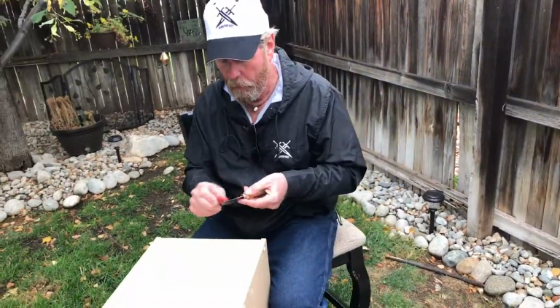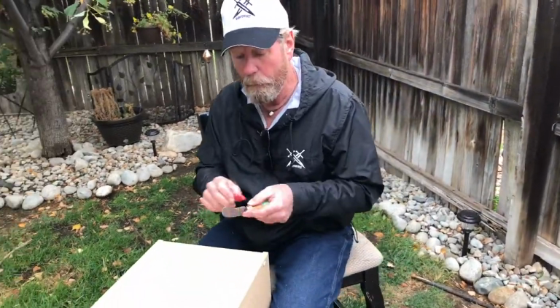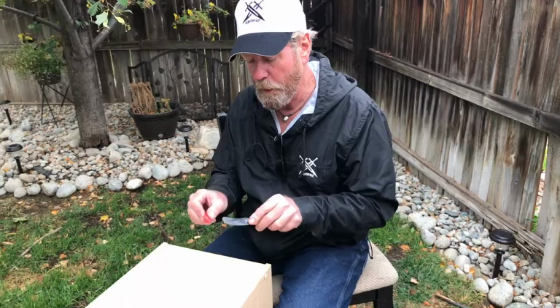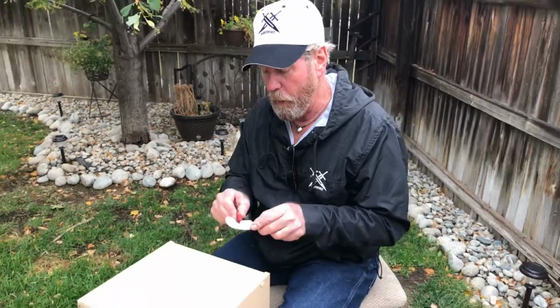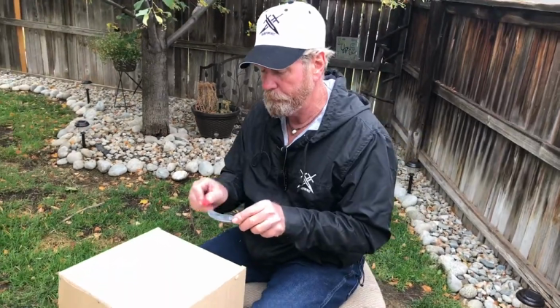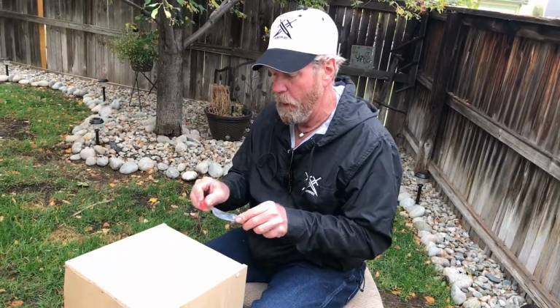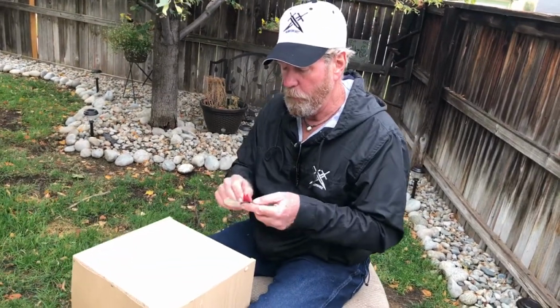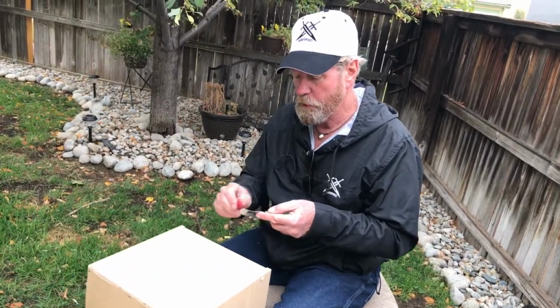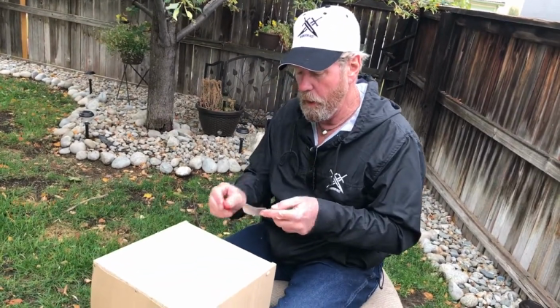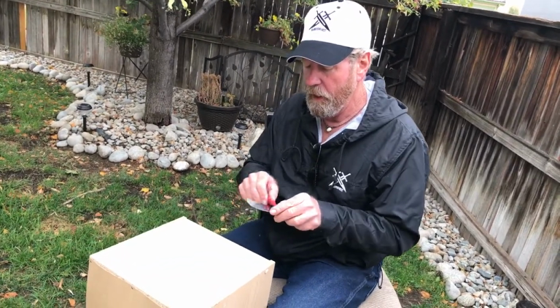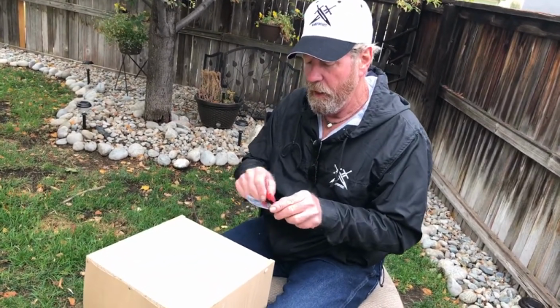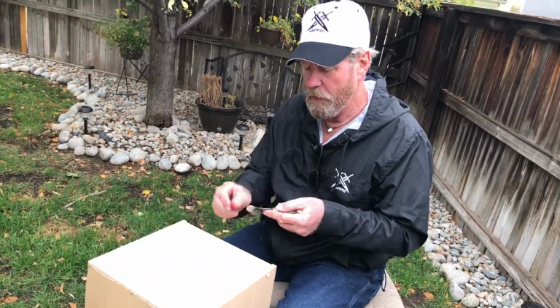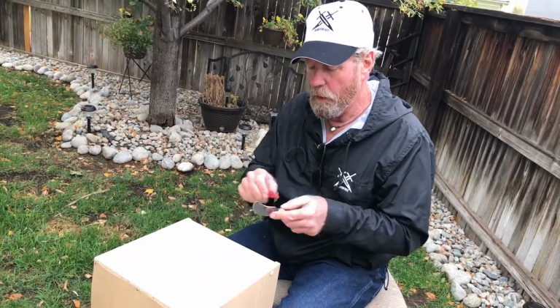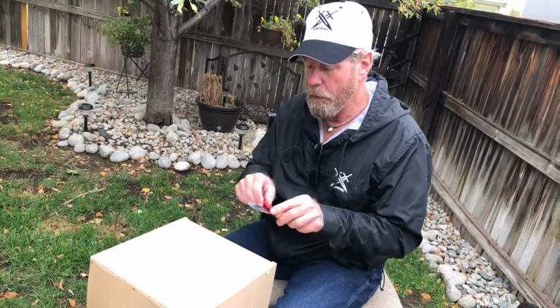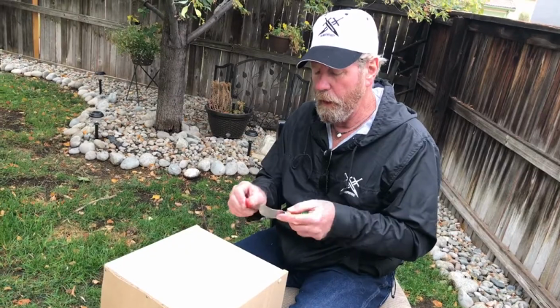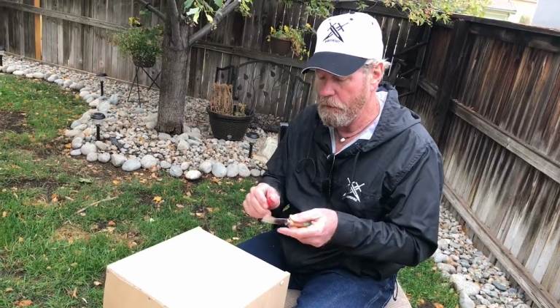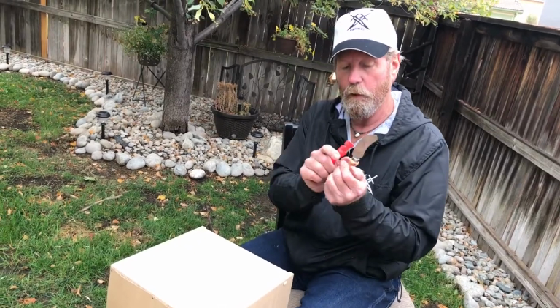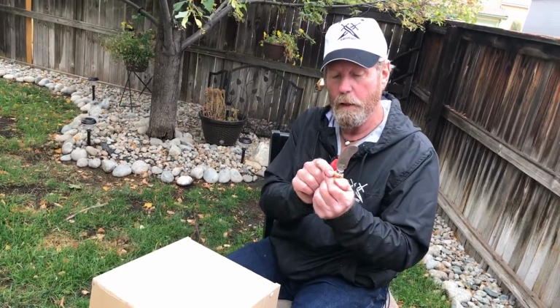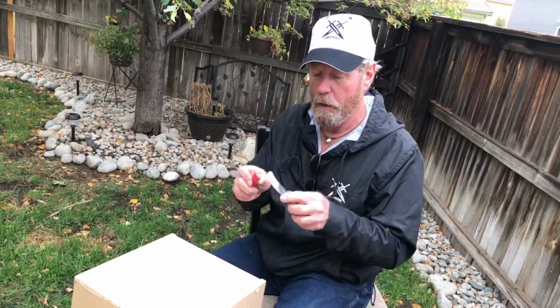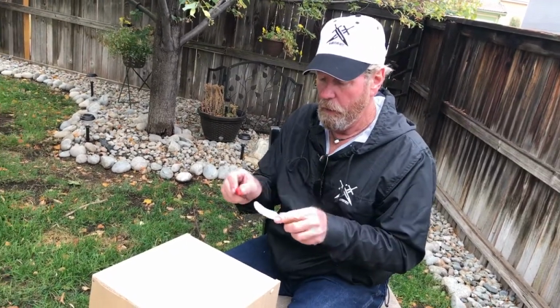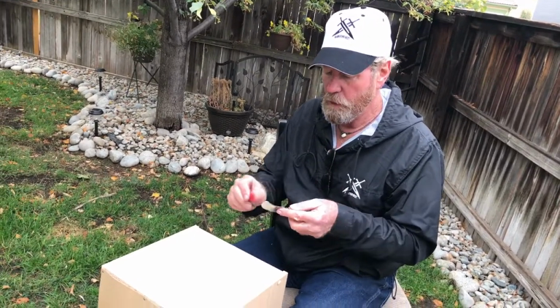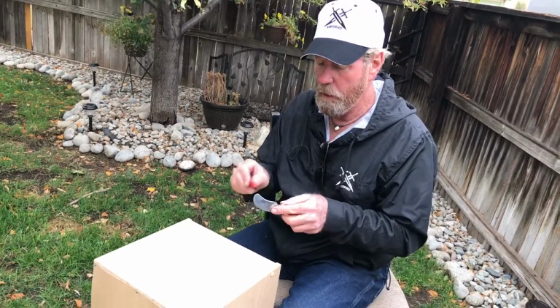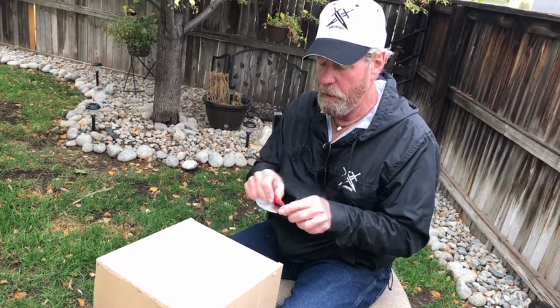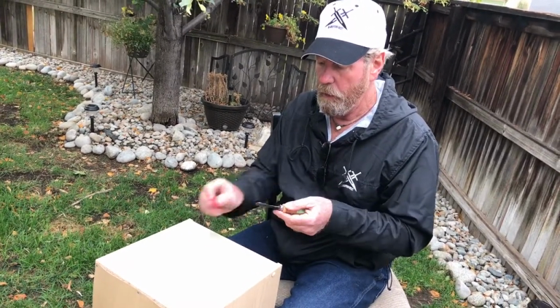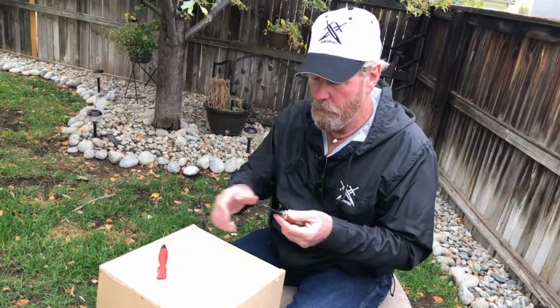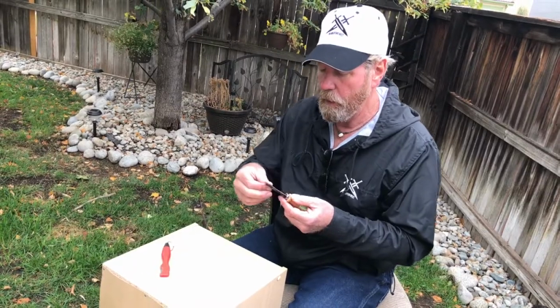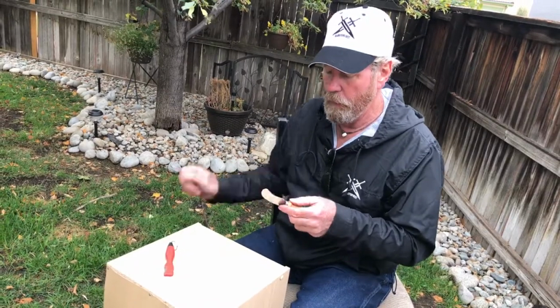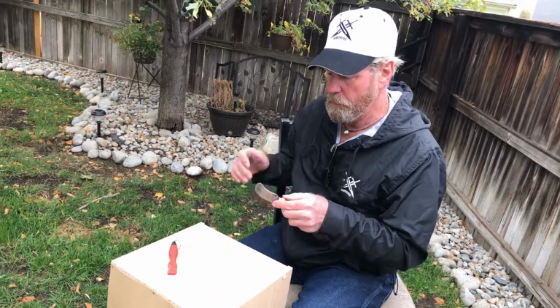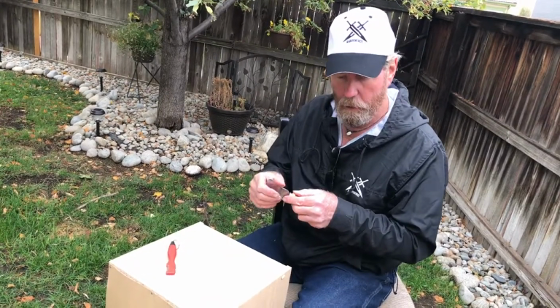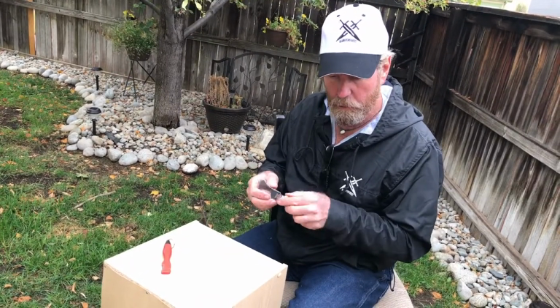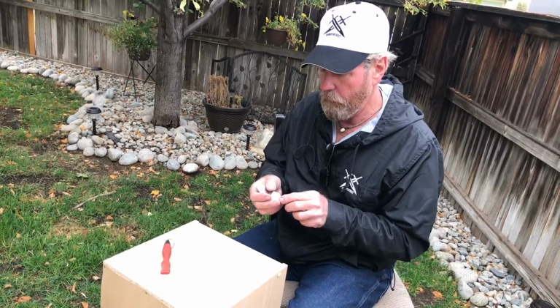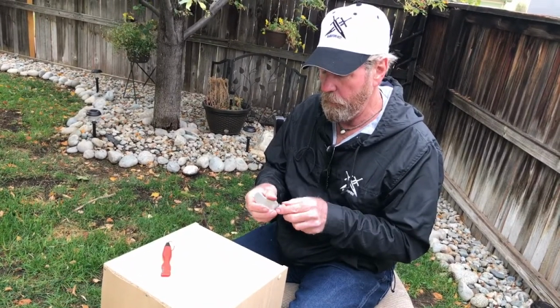I am going to work on this blade with my Work Sharp and go all the way around it — except for back here — and see if I can make a real actual skinning knife out of it.